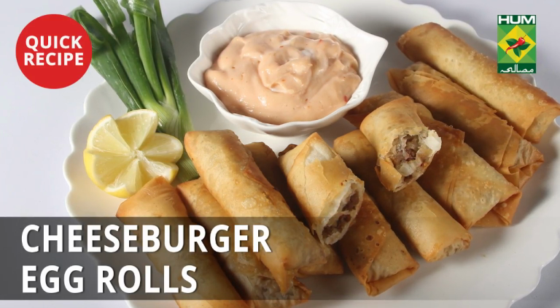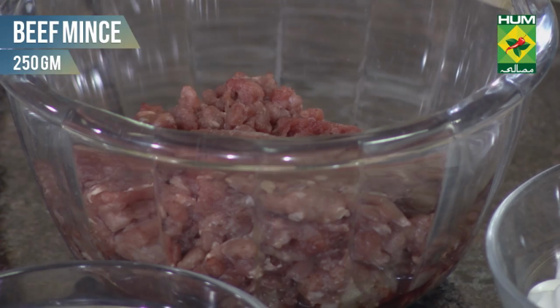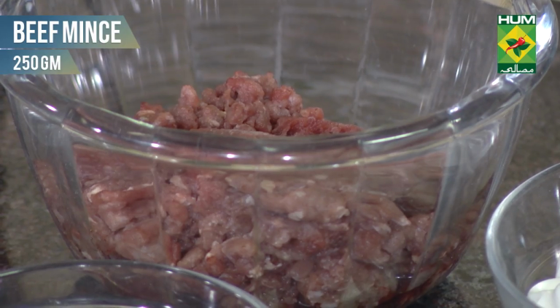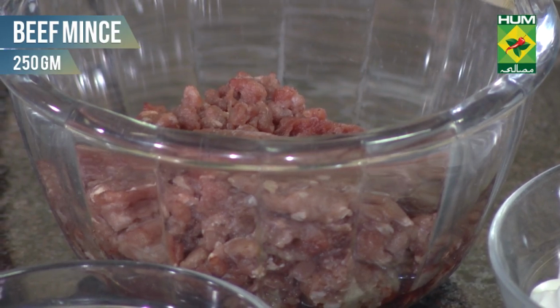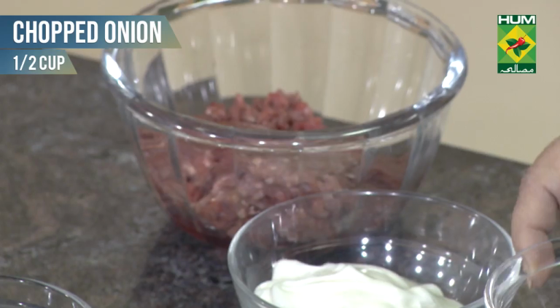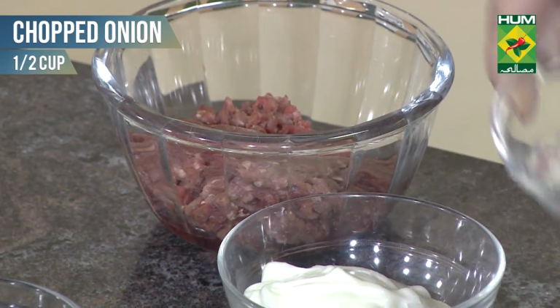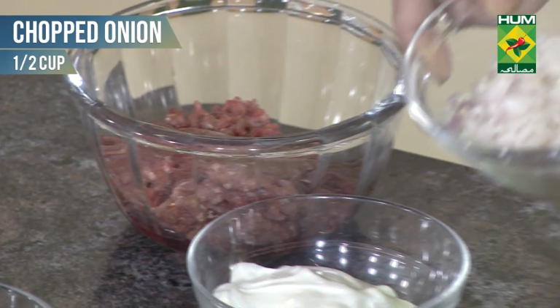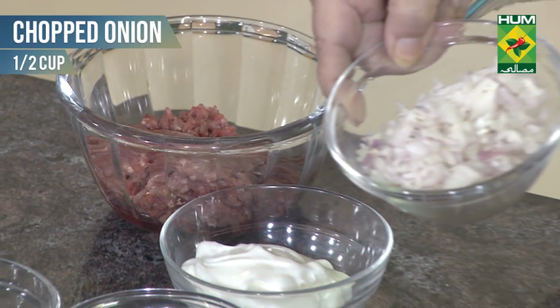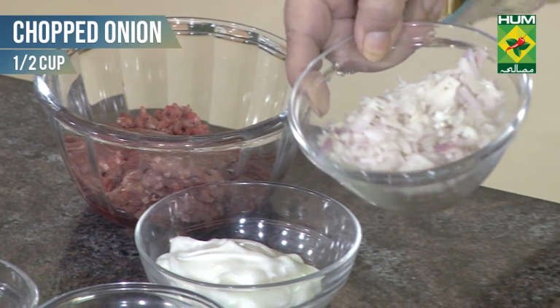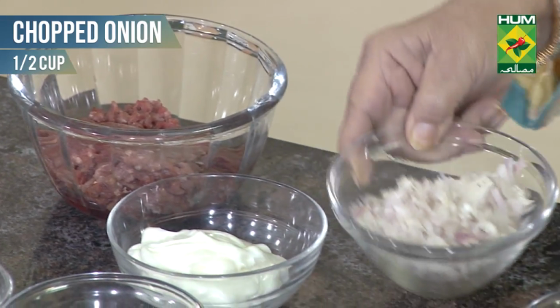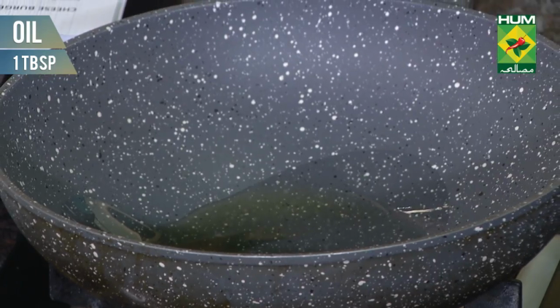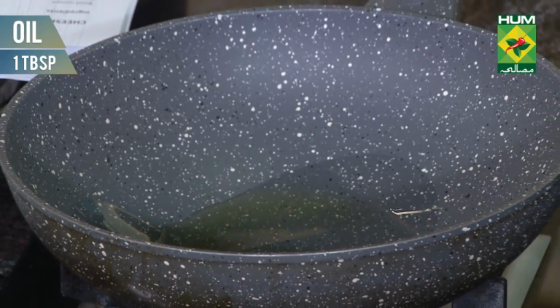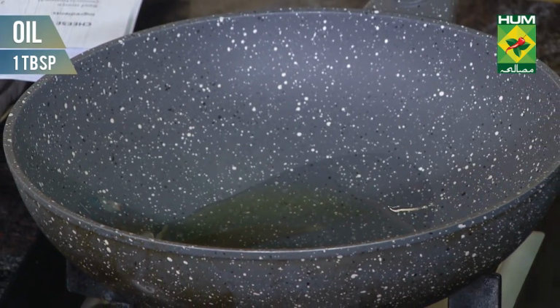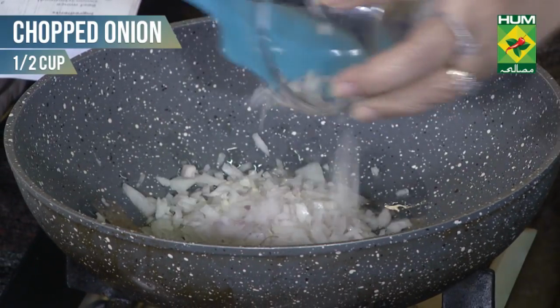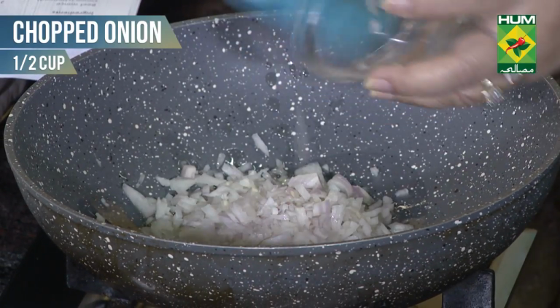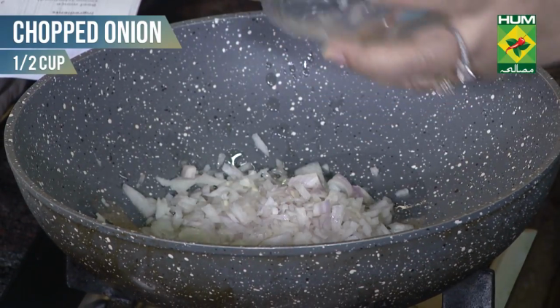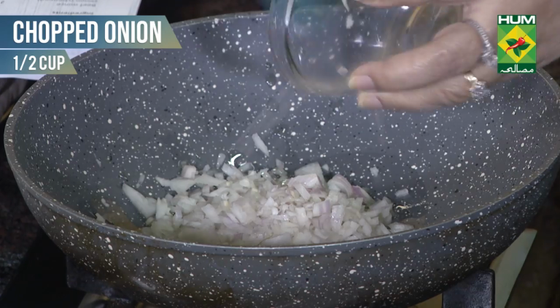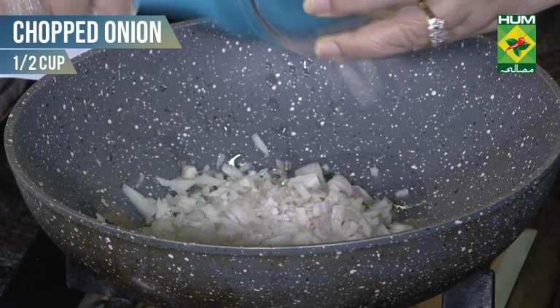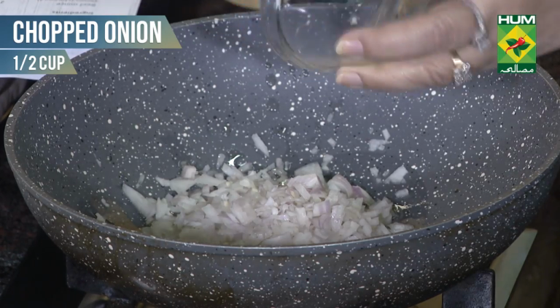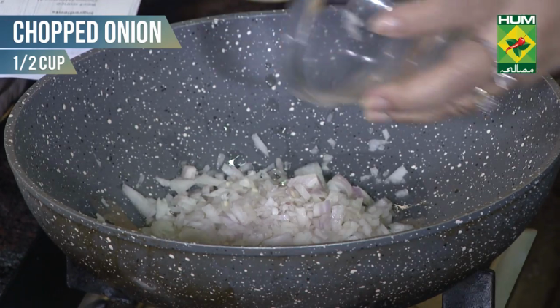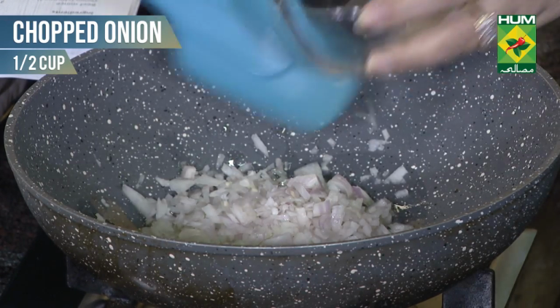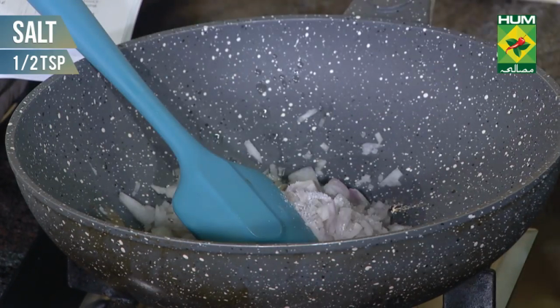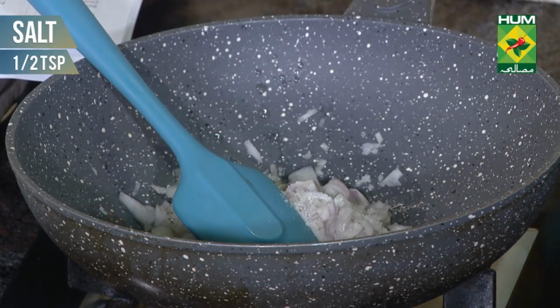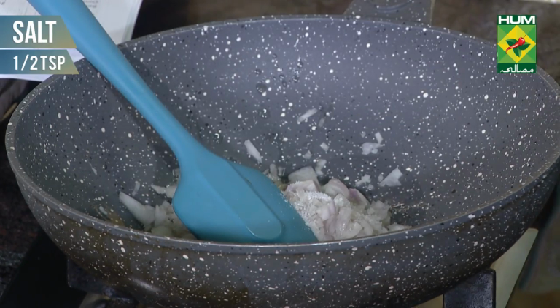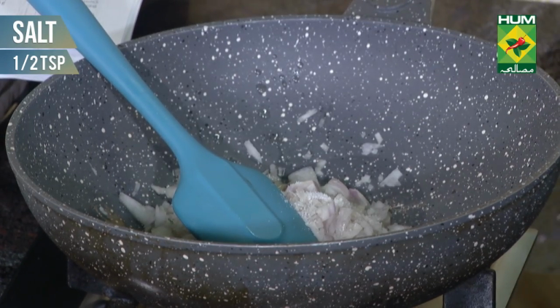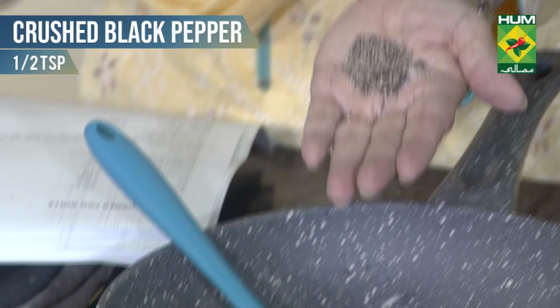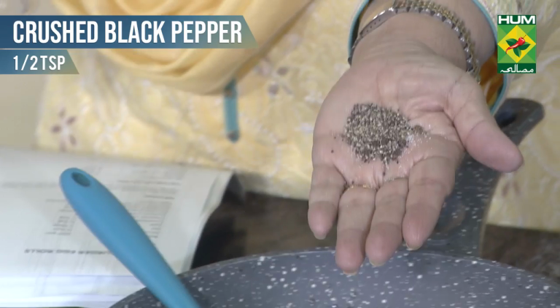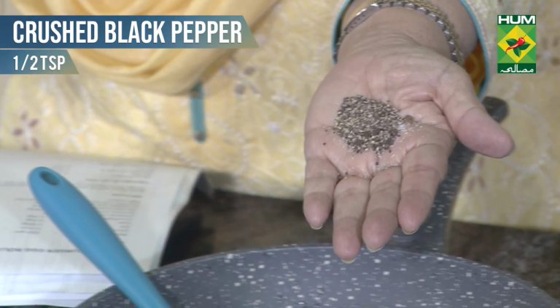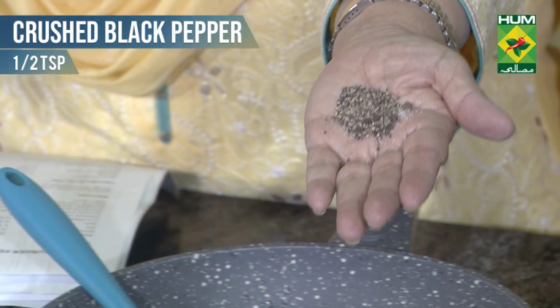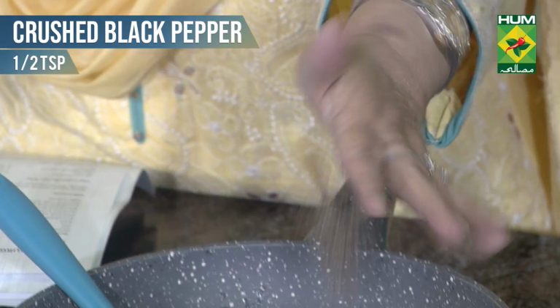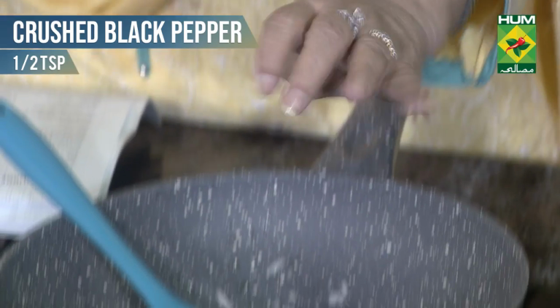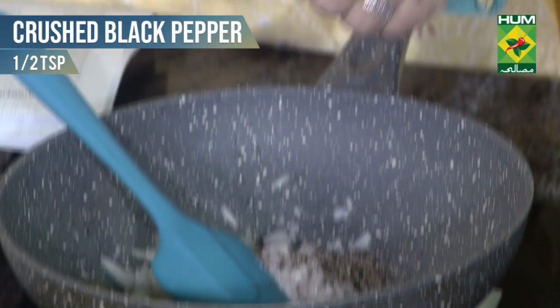I will put the beef in the pan. I have half a cup of onion (piaz), half a cup. Salt (namak), half teaspoon. Crushed black pepper — it should be small pieces.